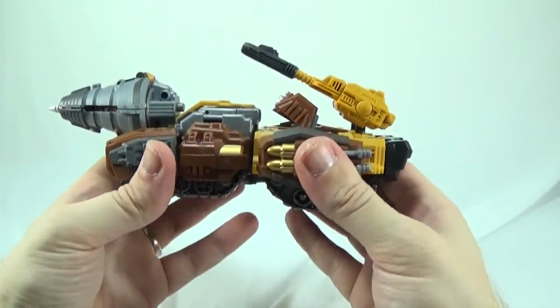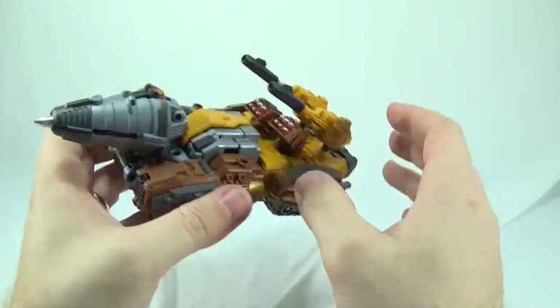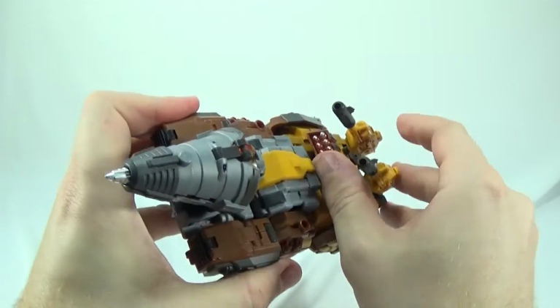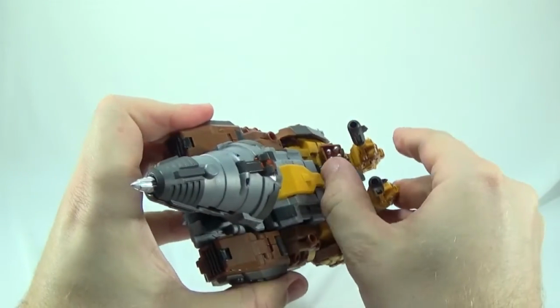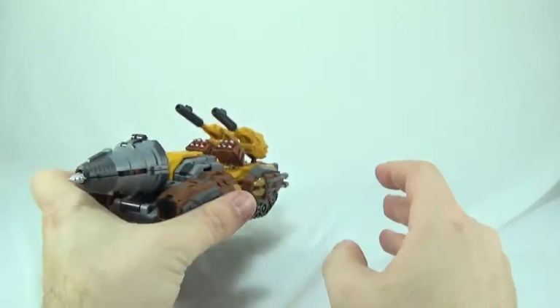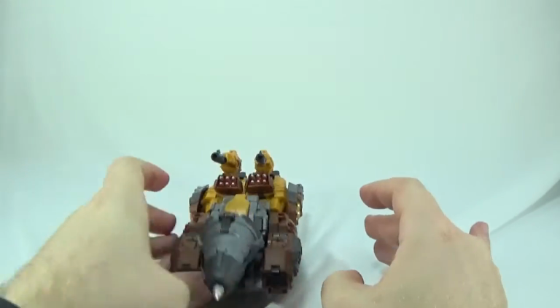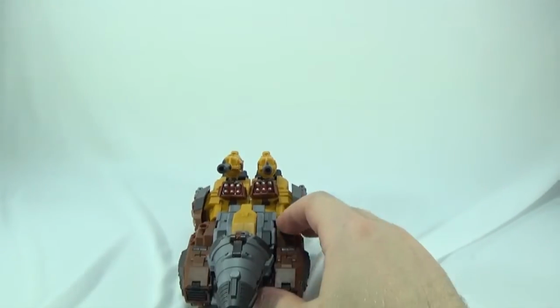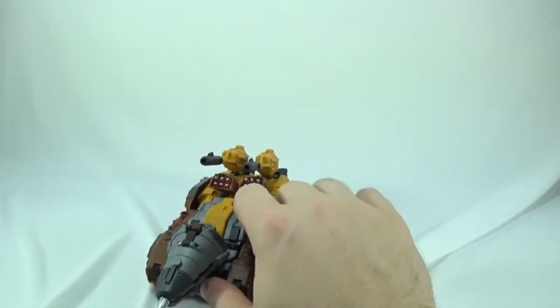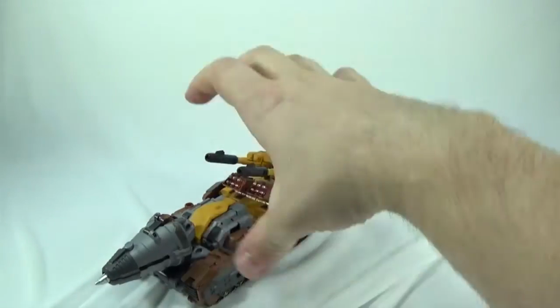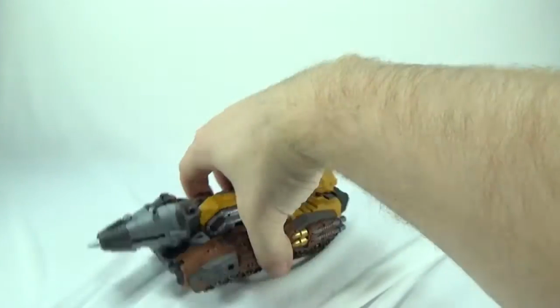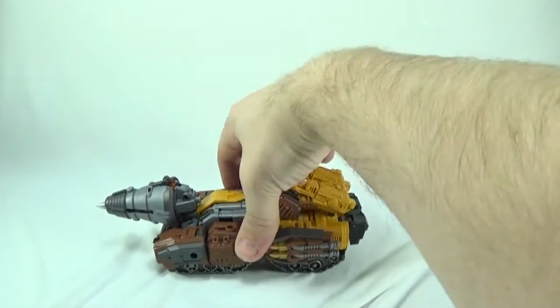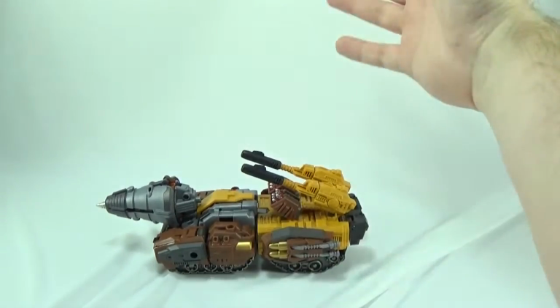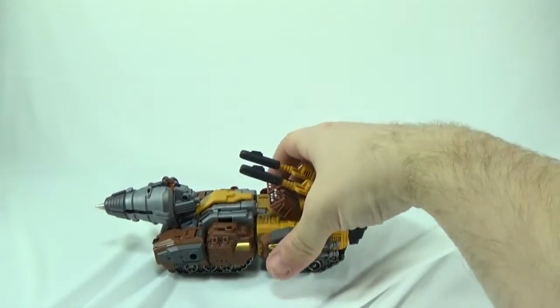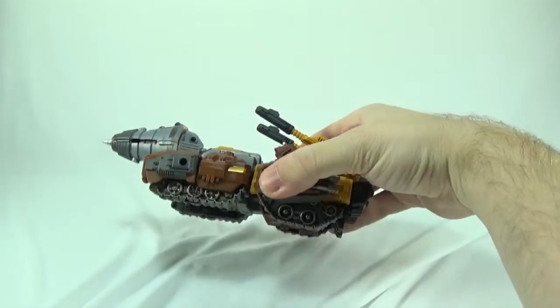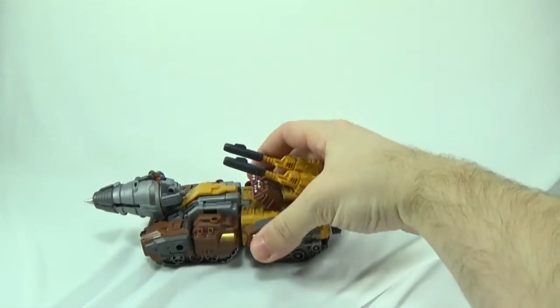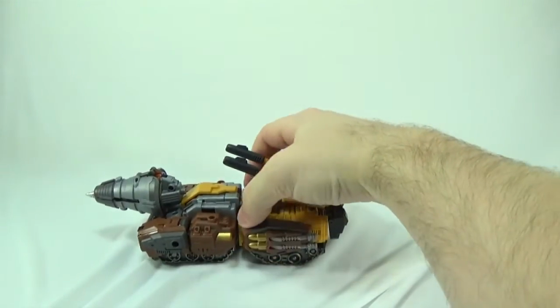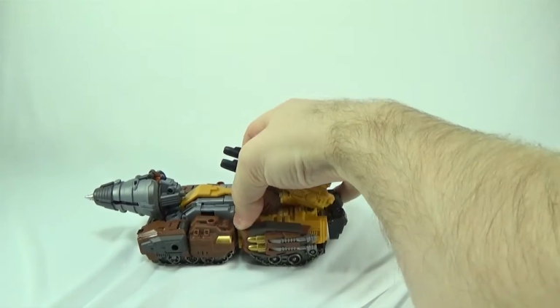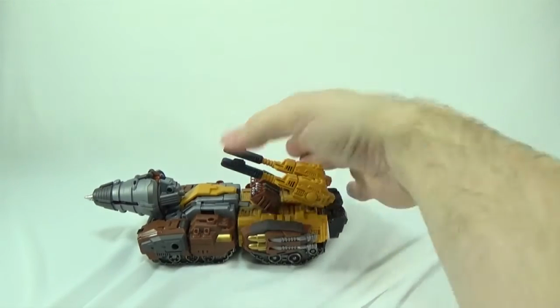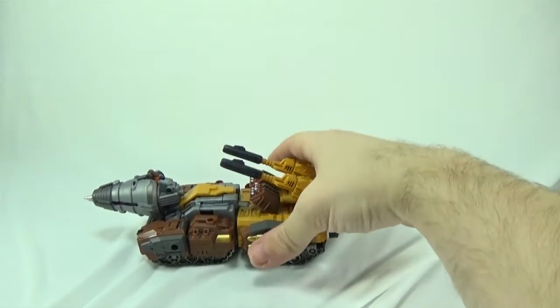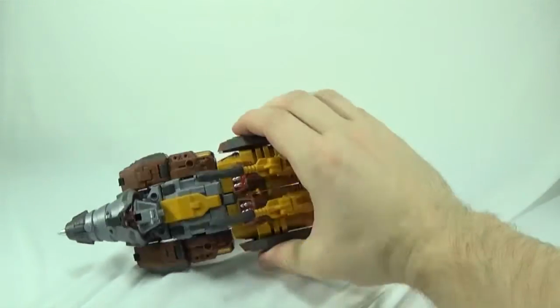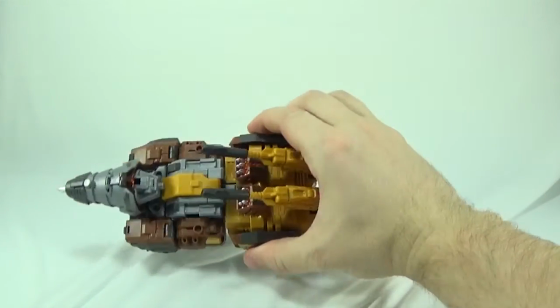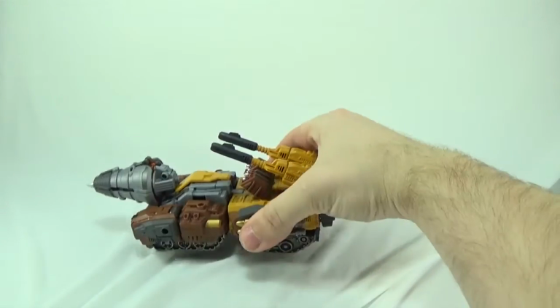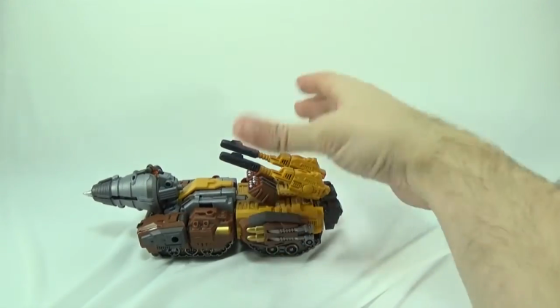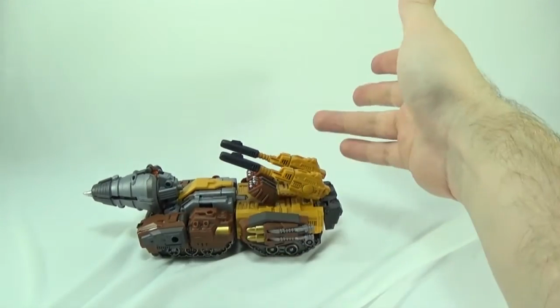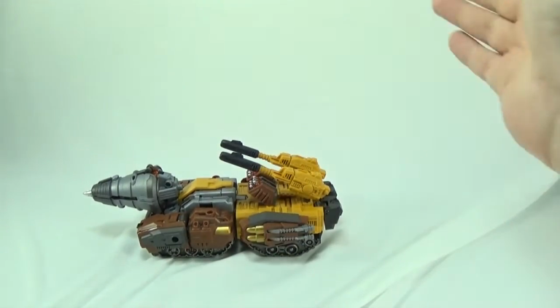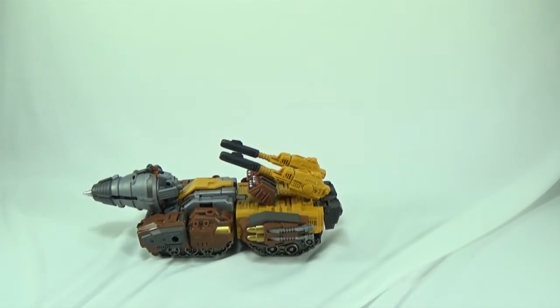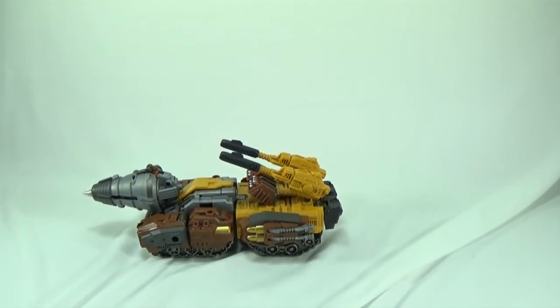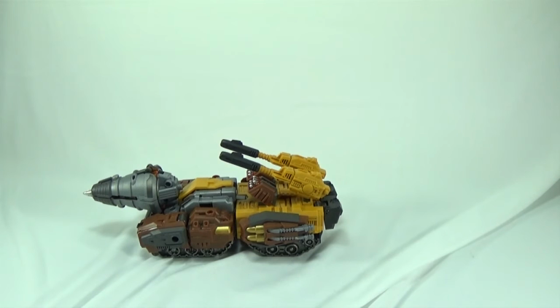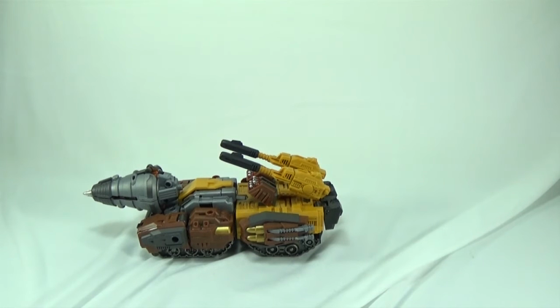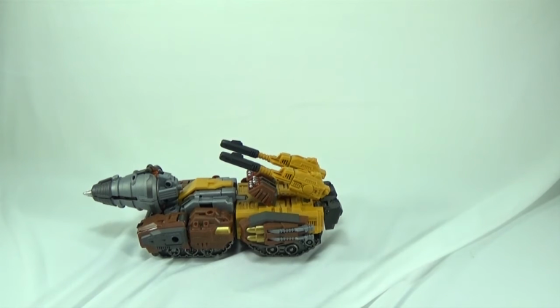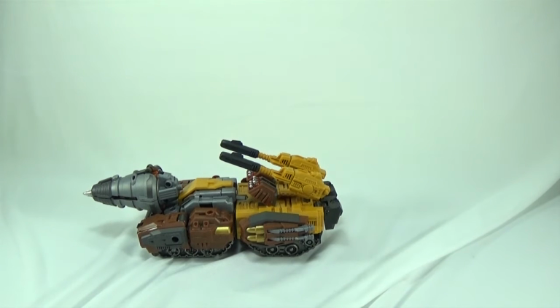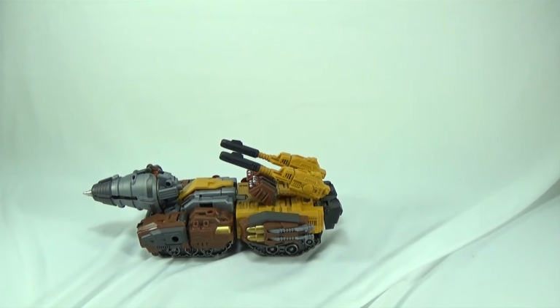And there you have Hammer Sharpener in his vehicle mode. It's okay — it's not exactly what I thought, but it's not a bad vehicle mode.